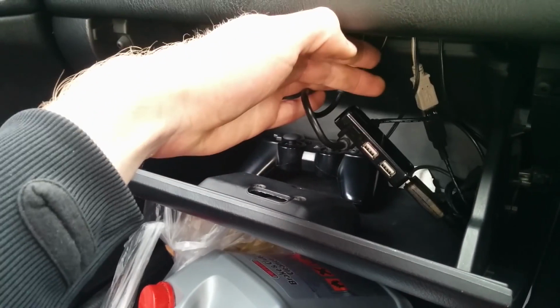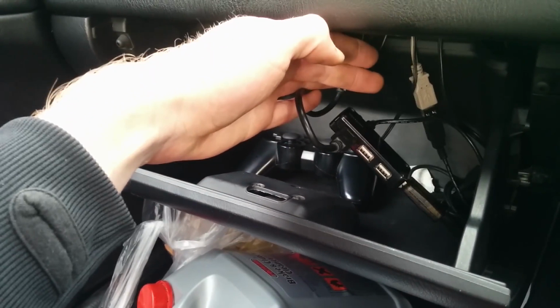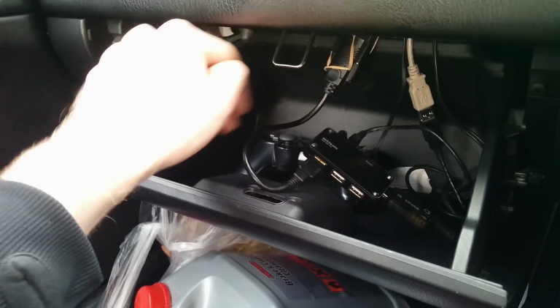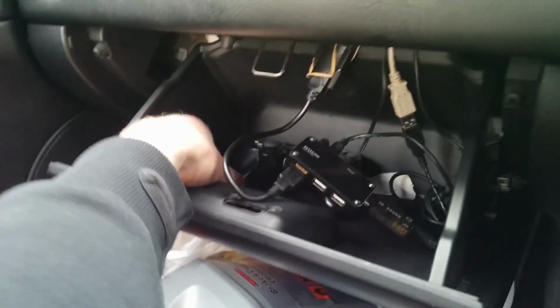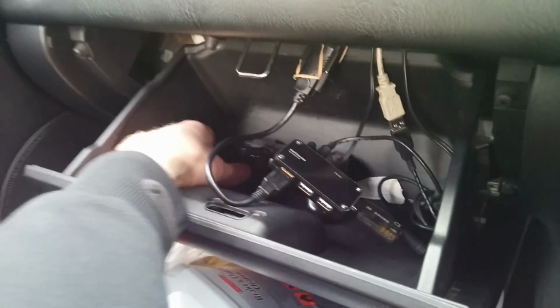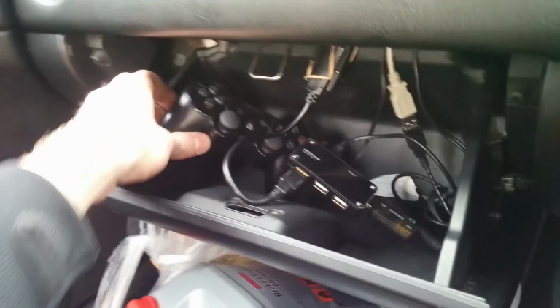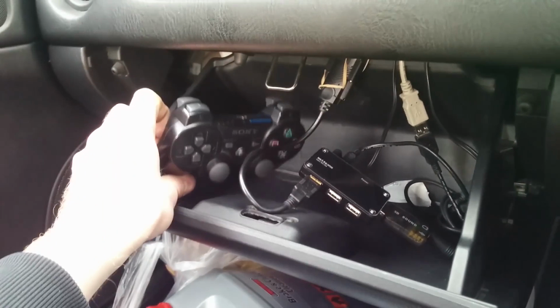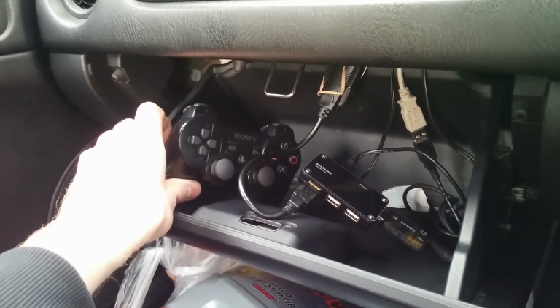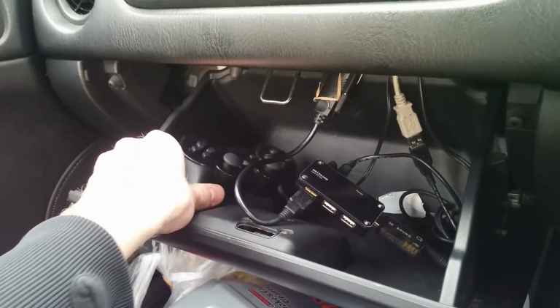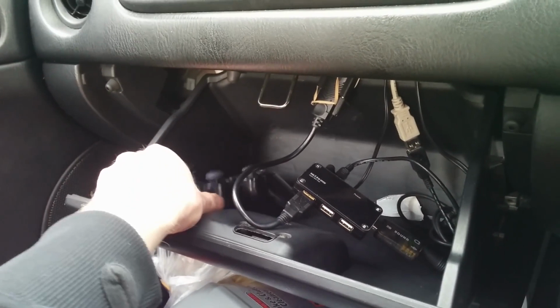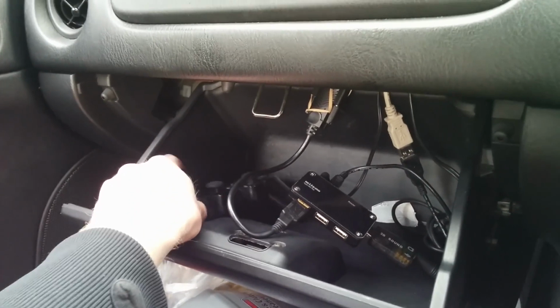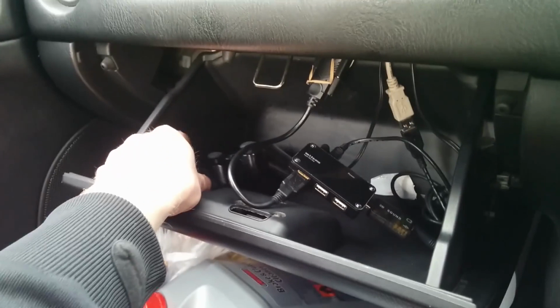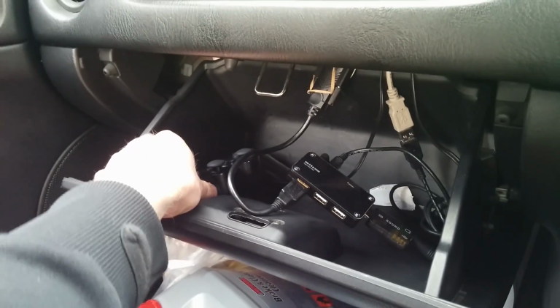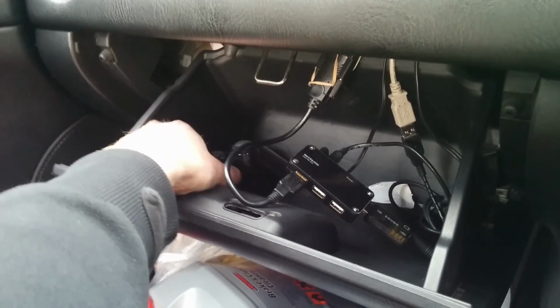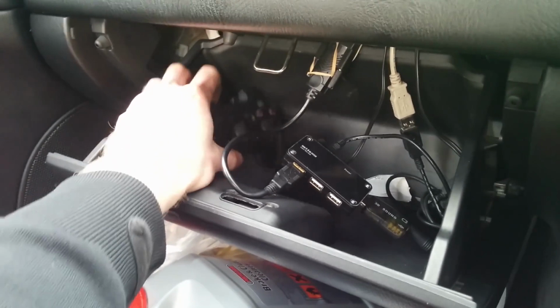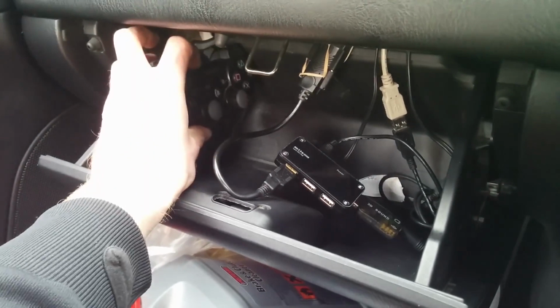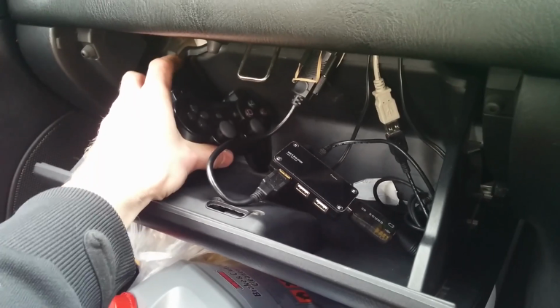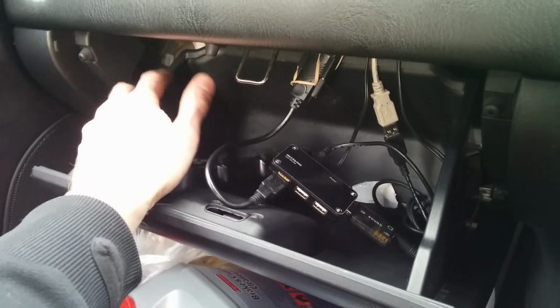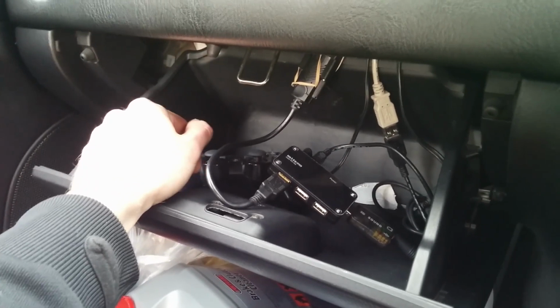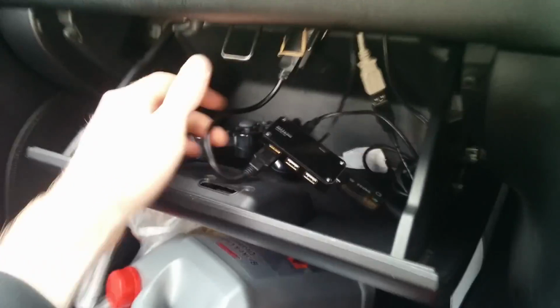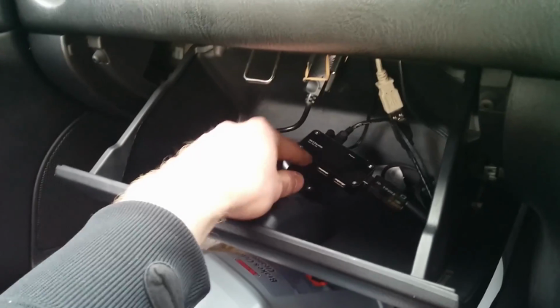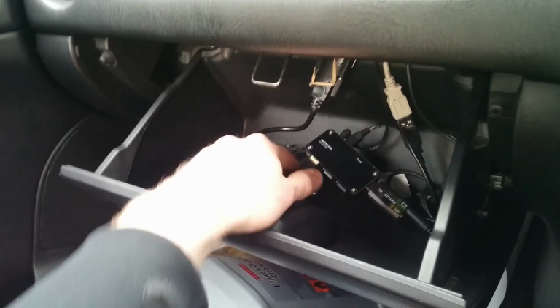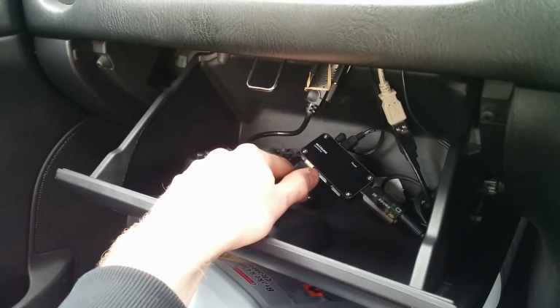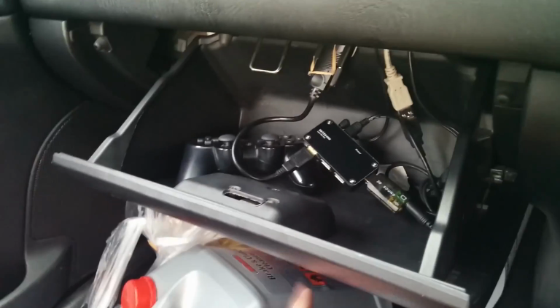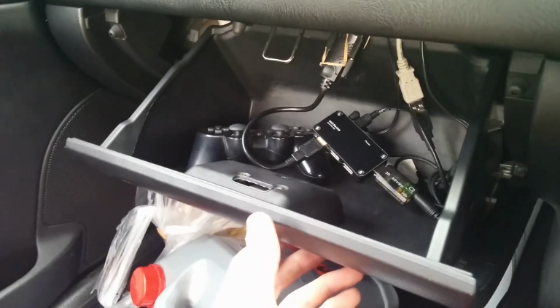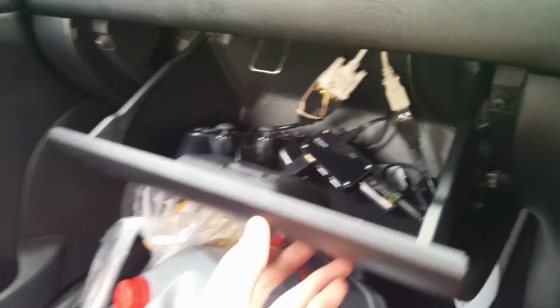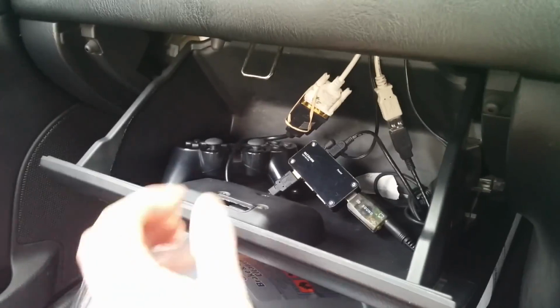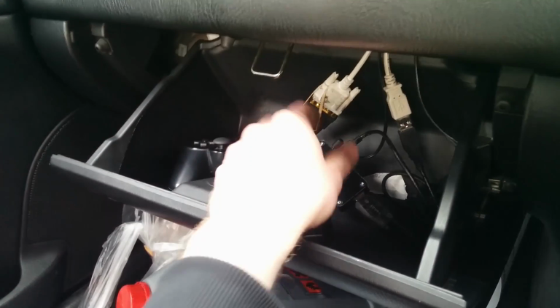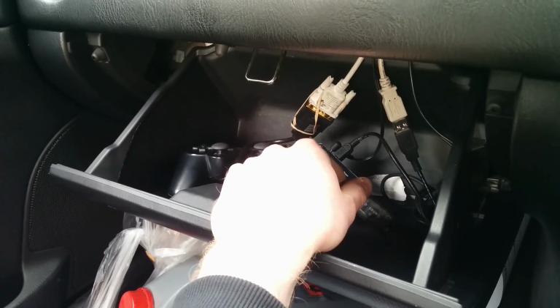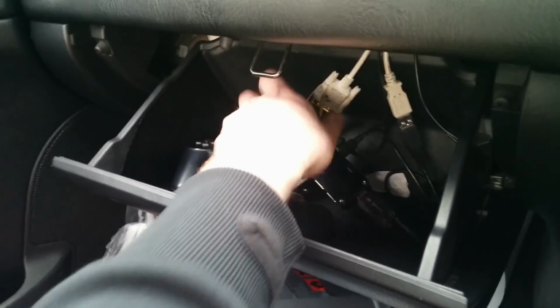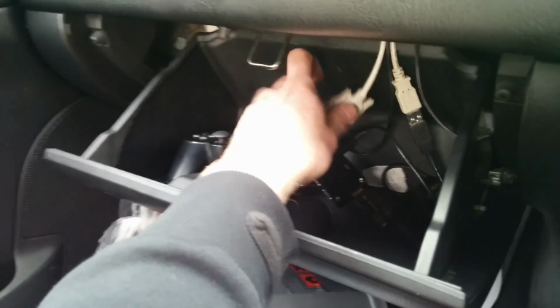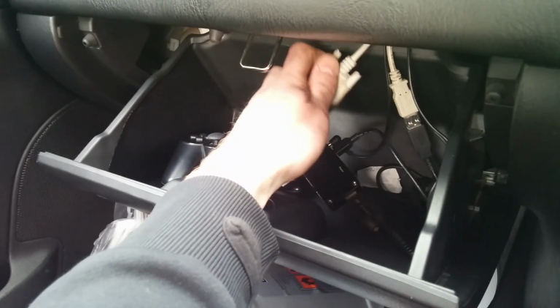There's a PS3 controller that connects to the tablet over Bluetooth as well — over the tablet Bluetooth, not the GPS one. It gives you the ability to play games on it, whatever. It's just living in there. I've just been messing around with it and never use it.